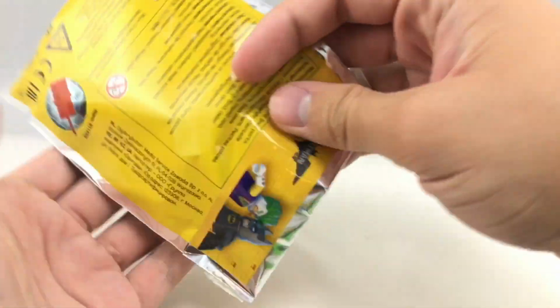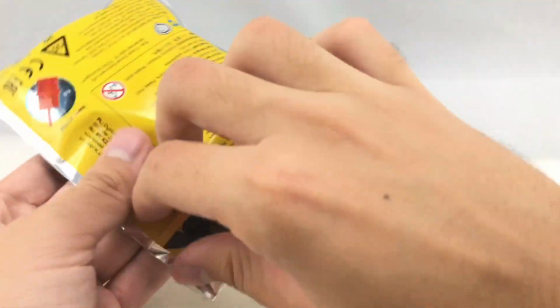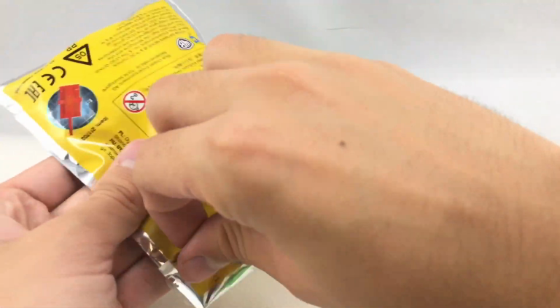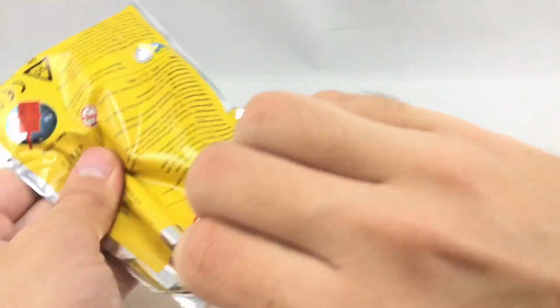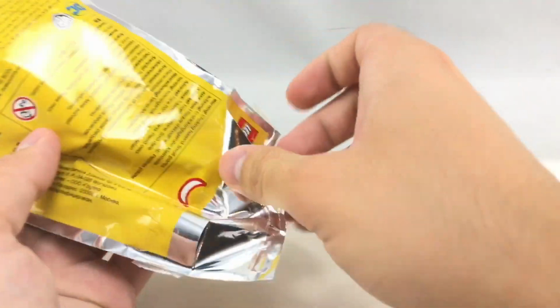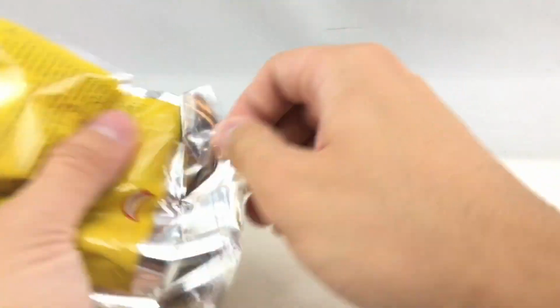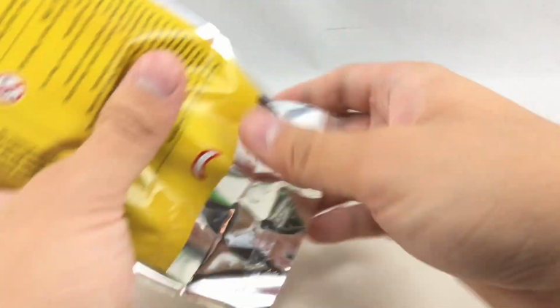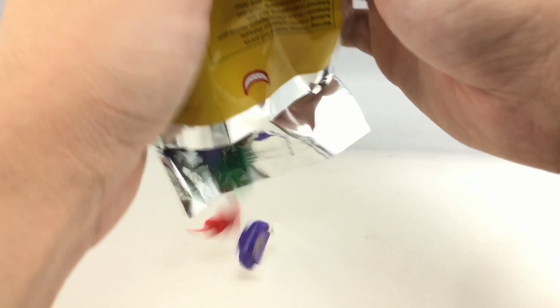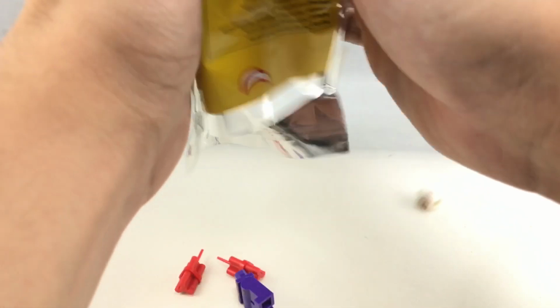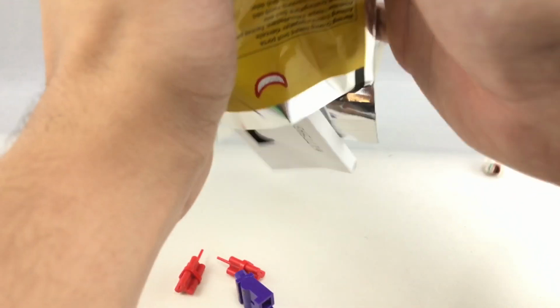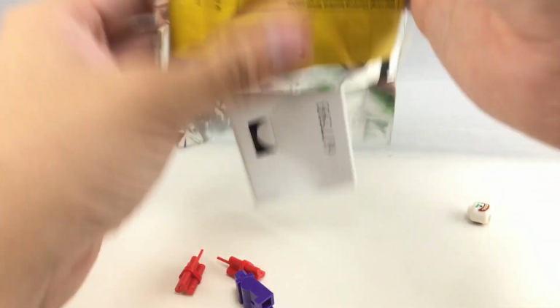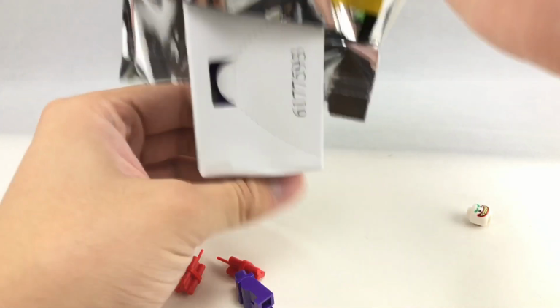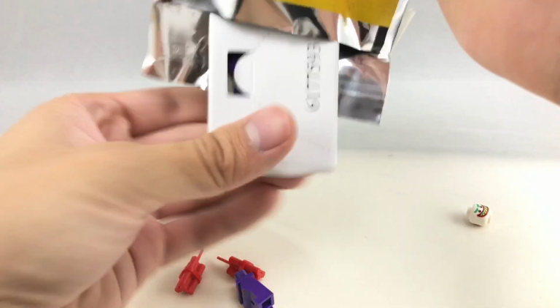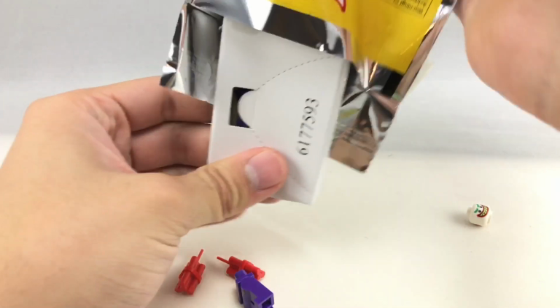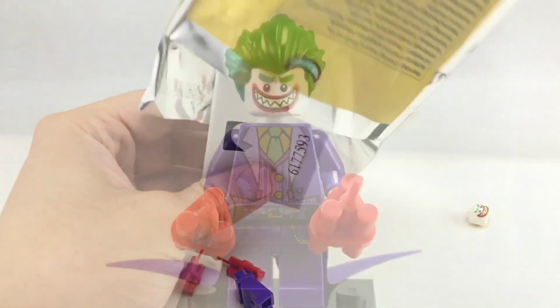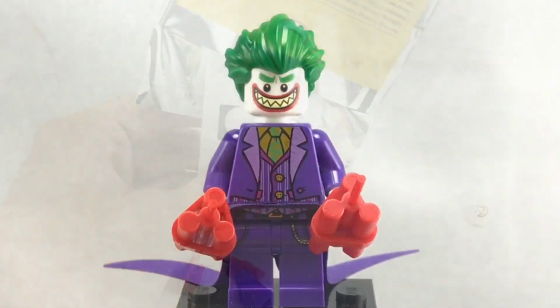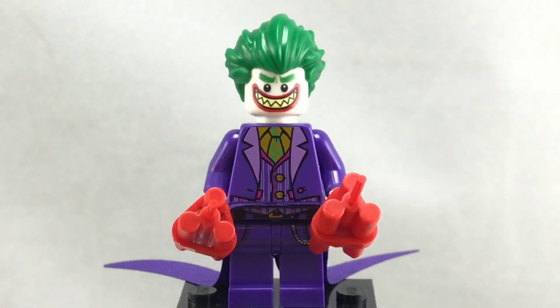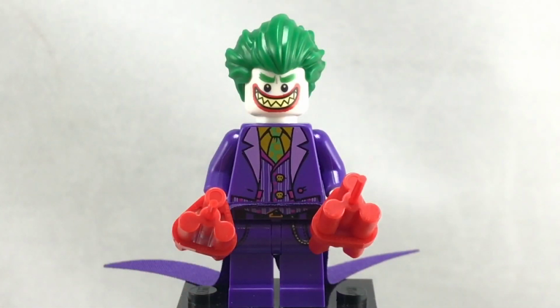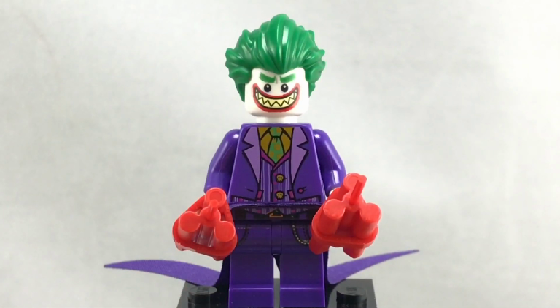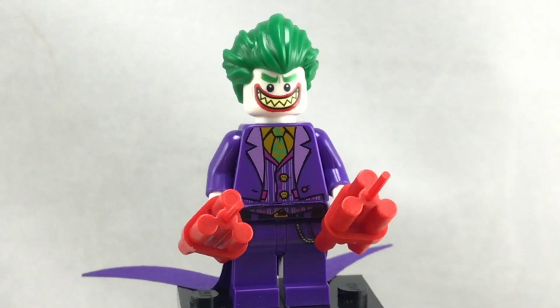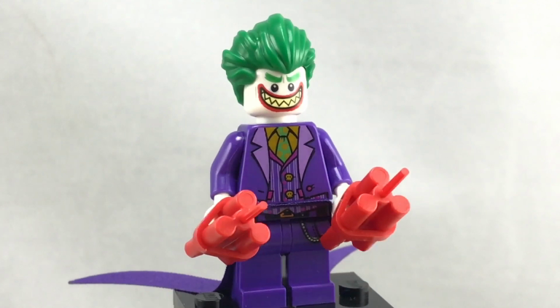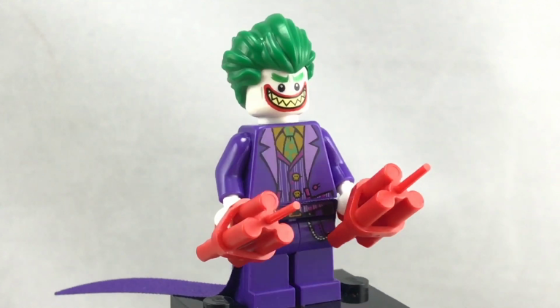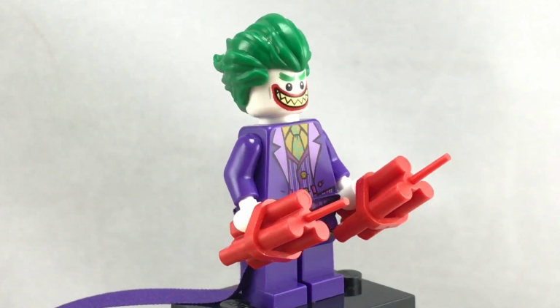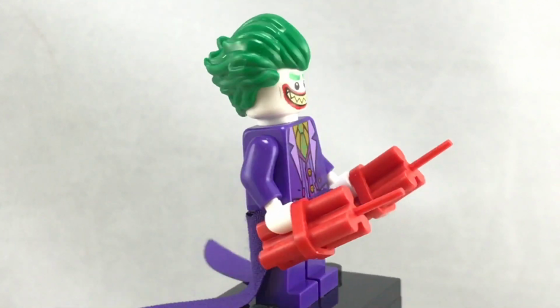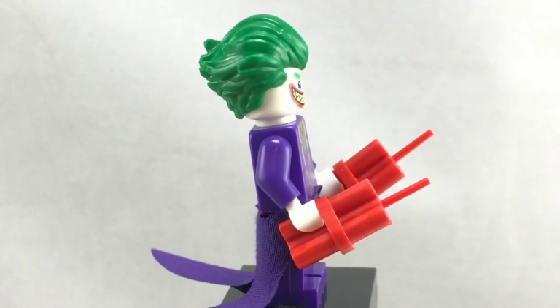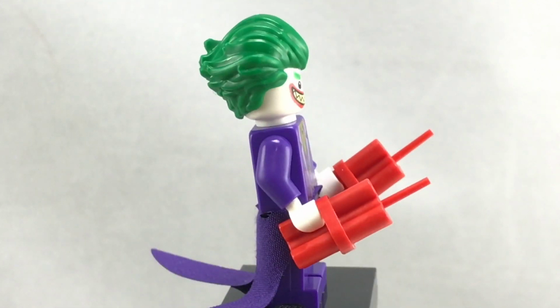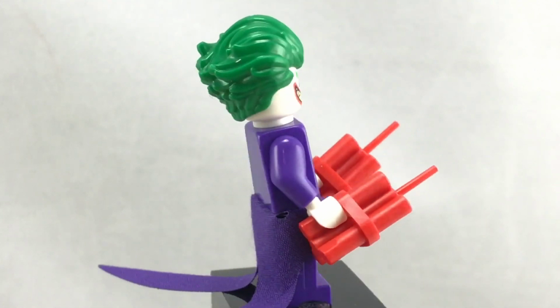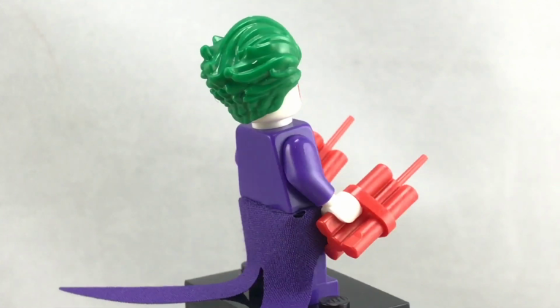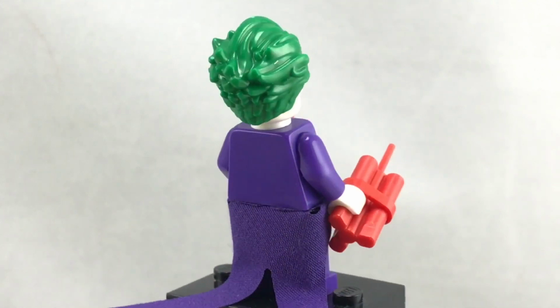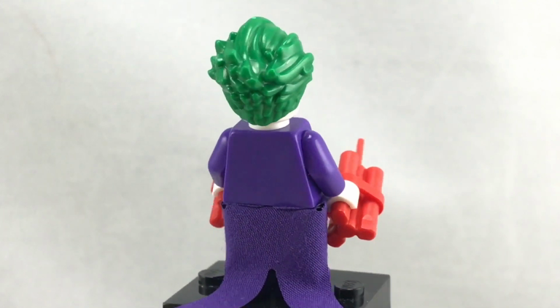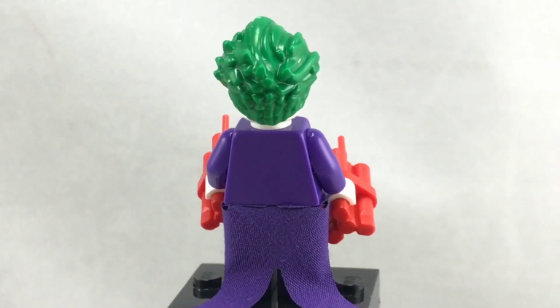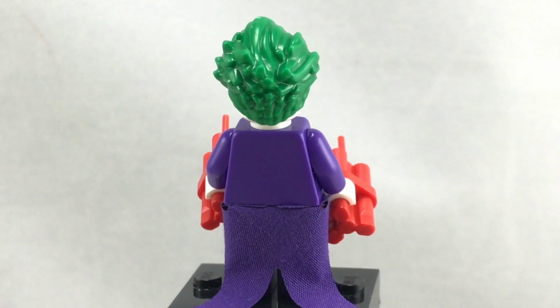Let's open this up, and it out pours all your pieces. We've been duped, because this is the same Balloon Escape version of The Joker. It's not limited edition whatsoever, despite the packaging.